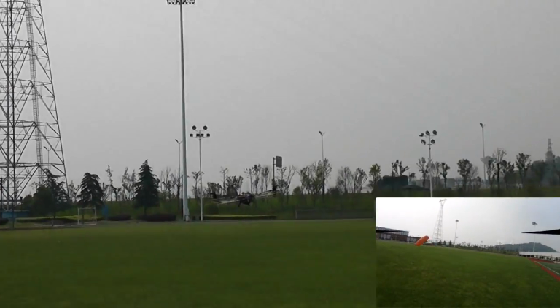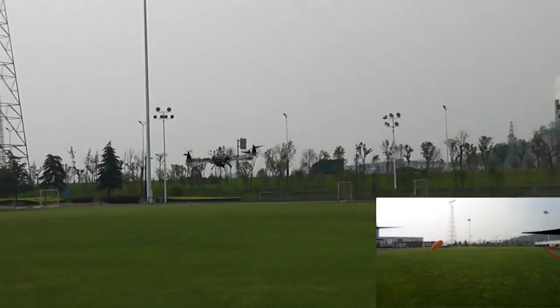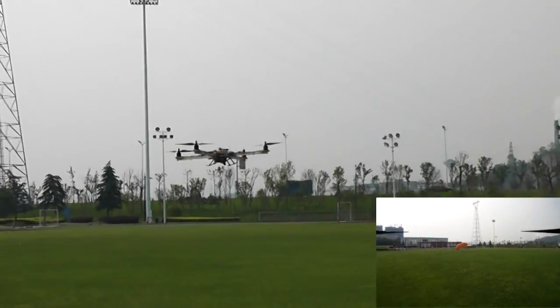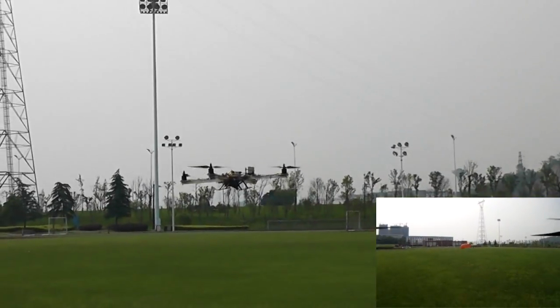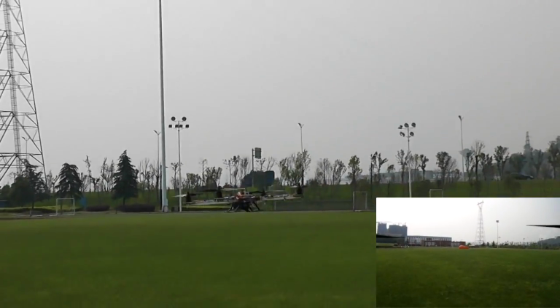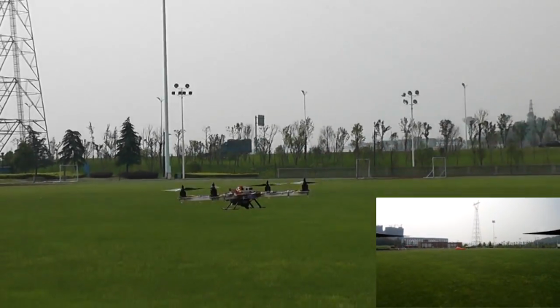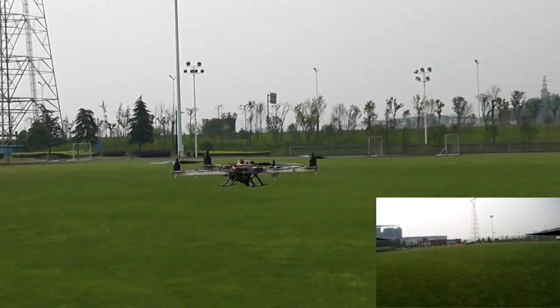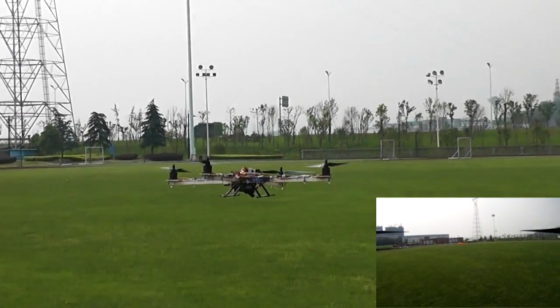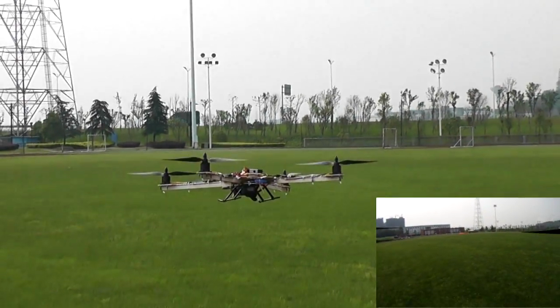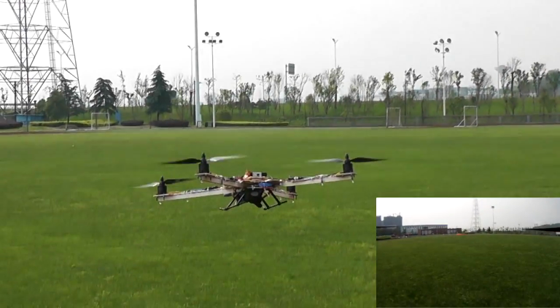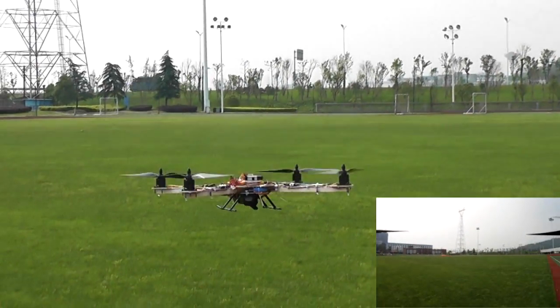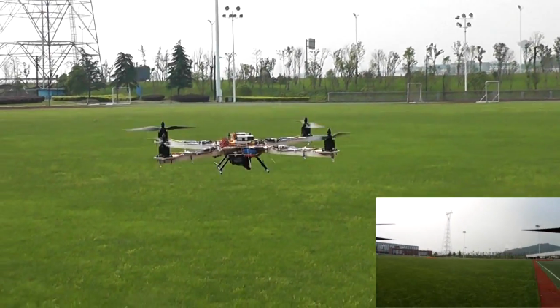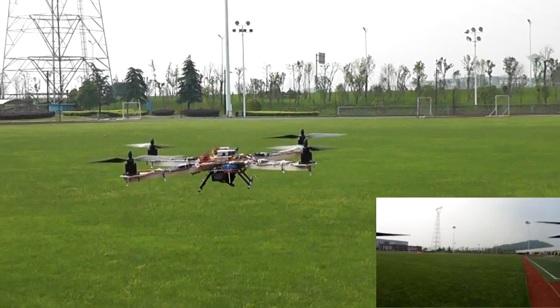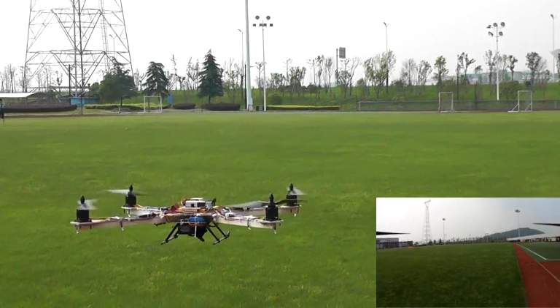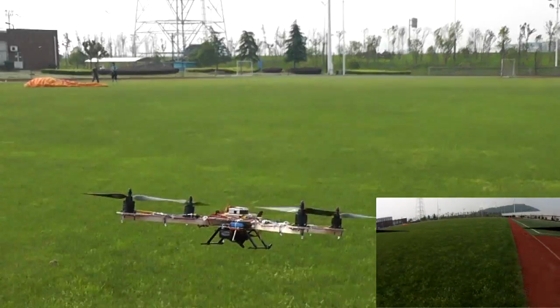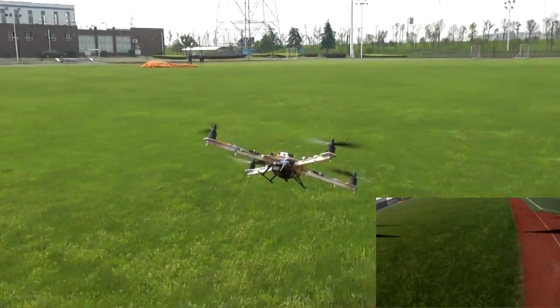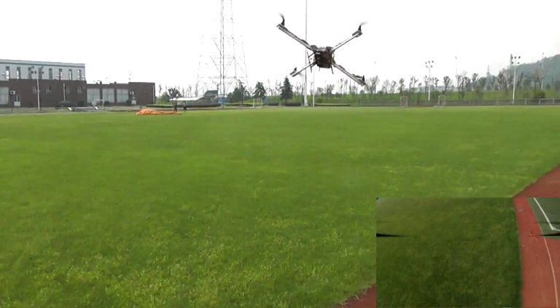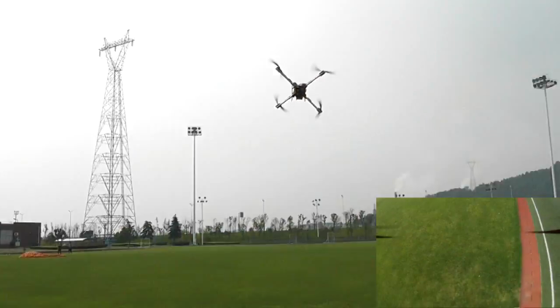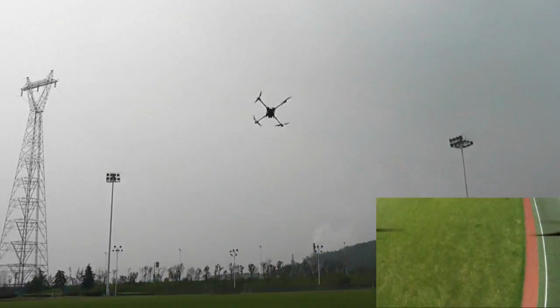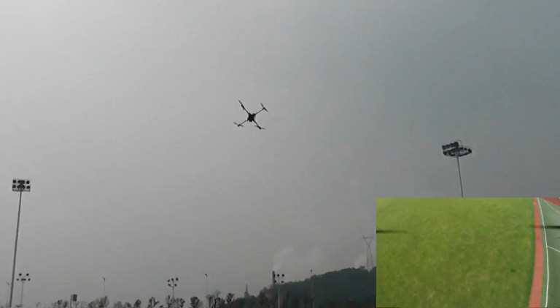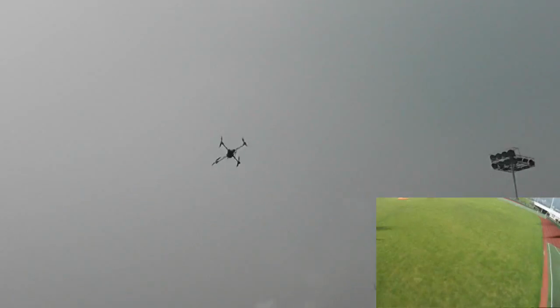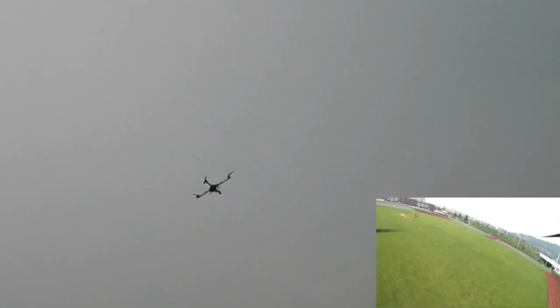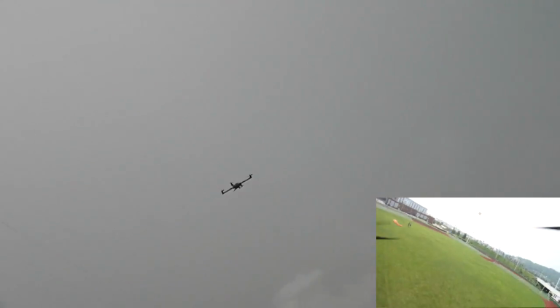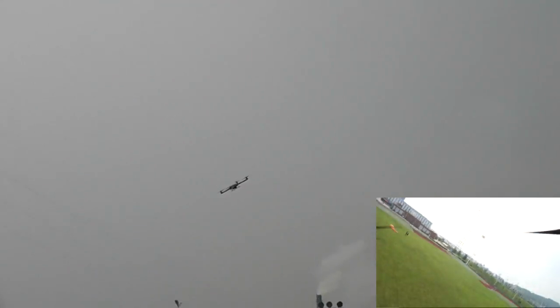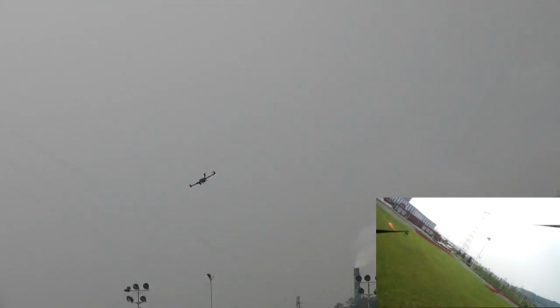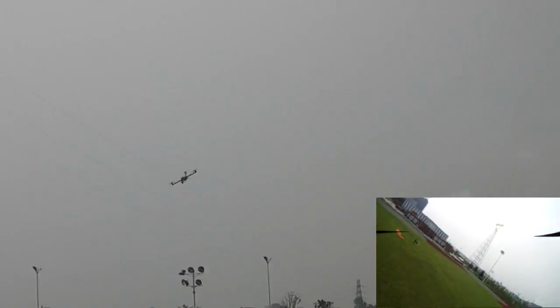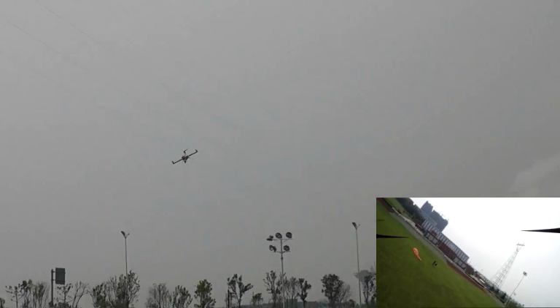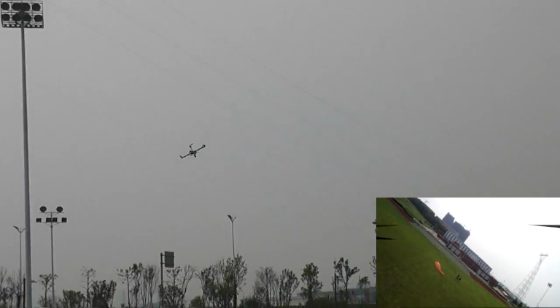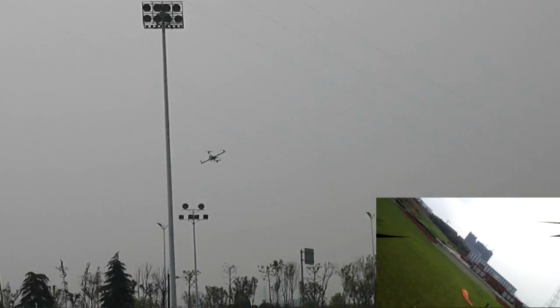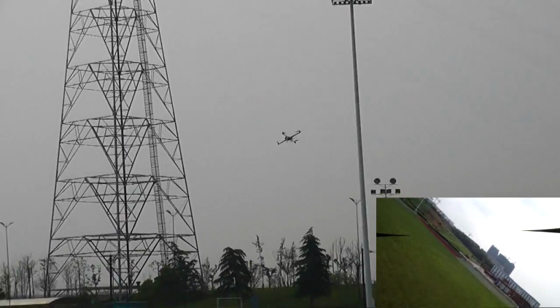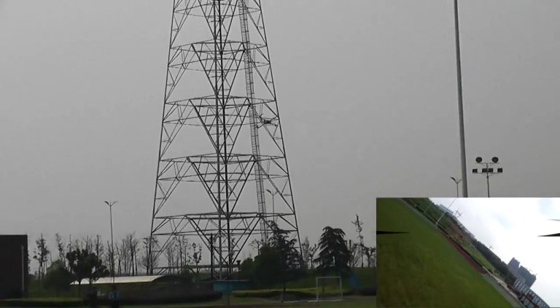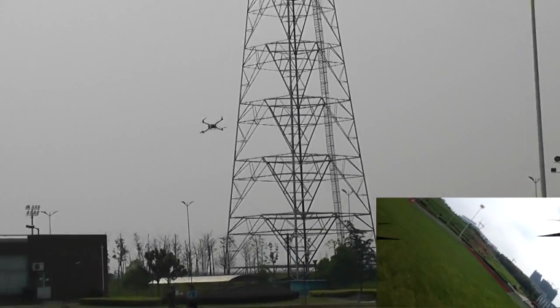Damn, that's some climb rate! And now descent. Did you see the descent rate? It was fun. And here we go forward.